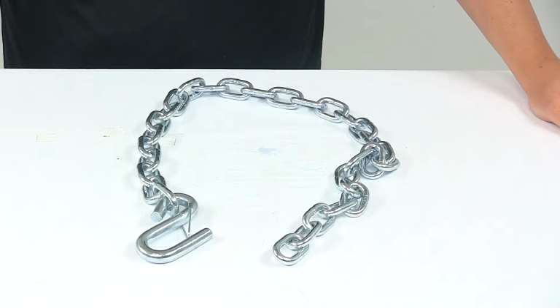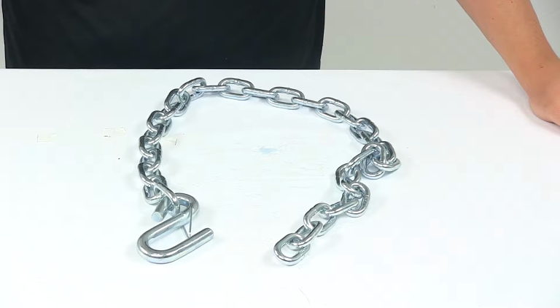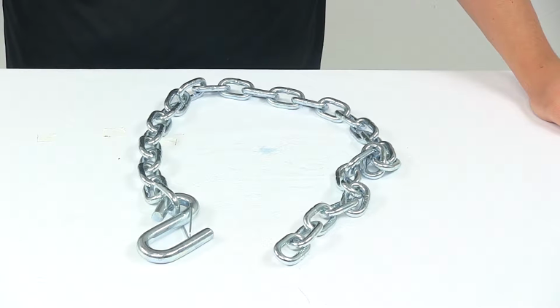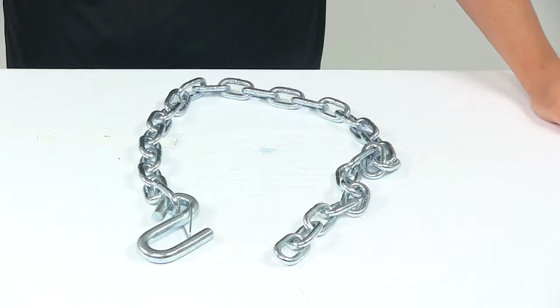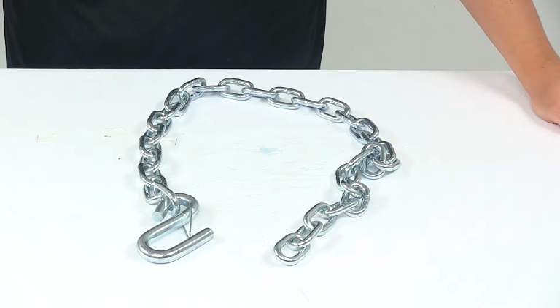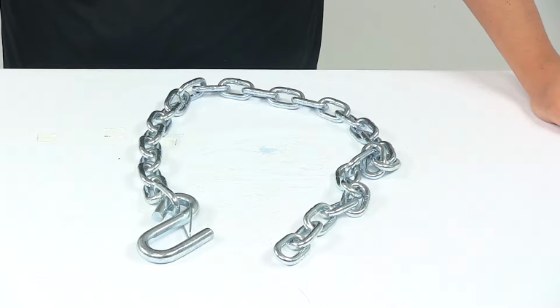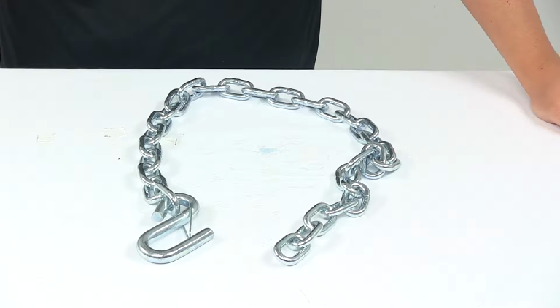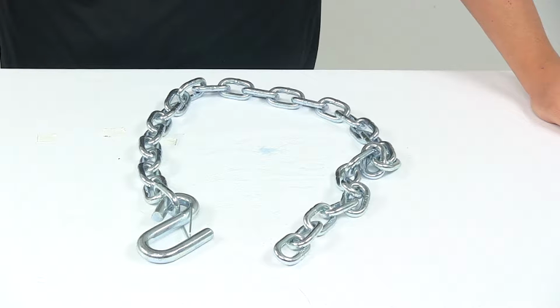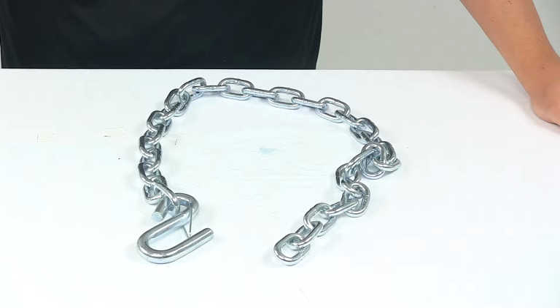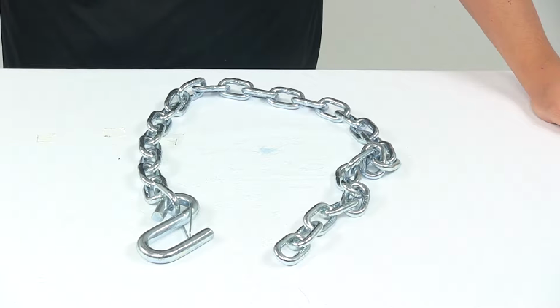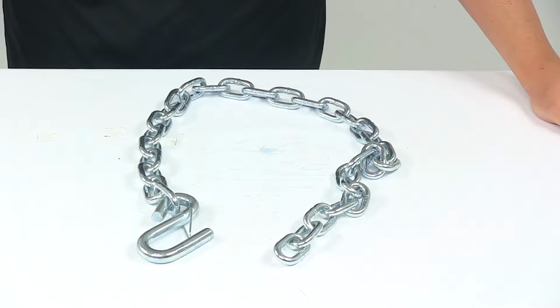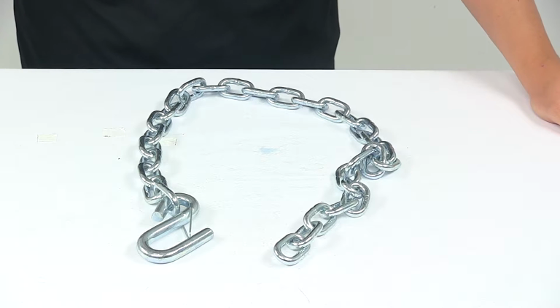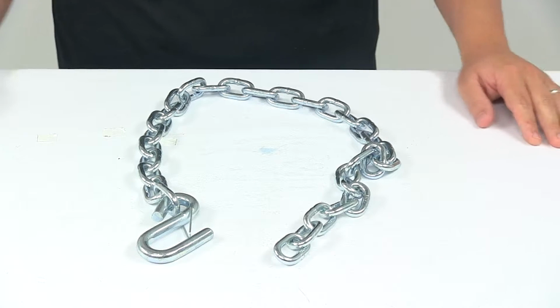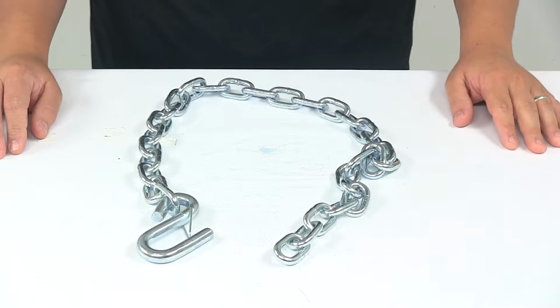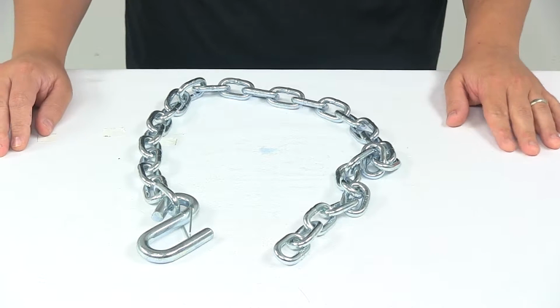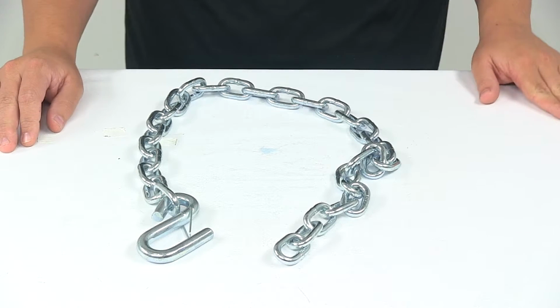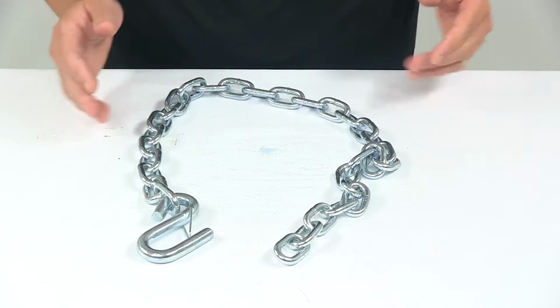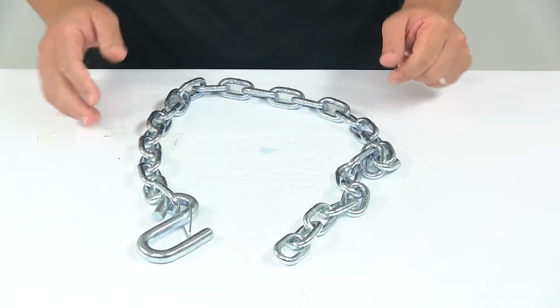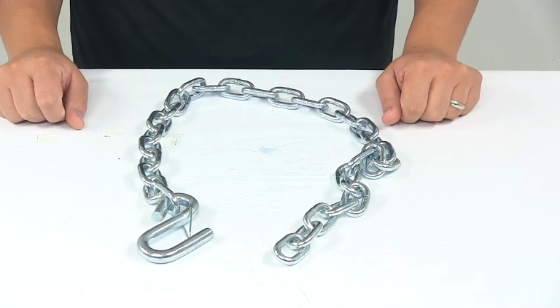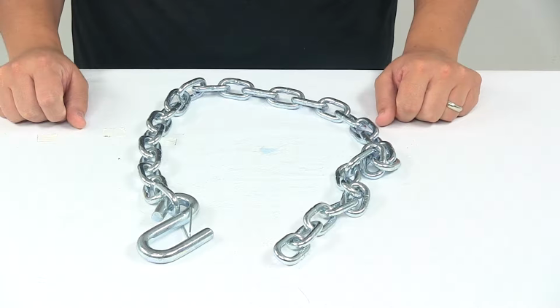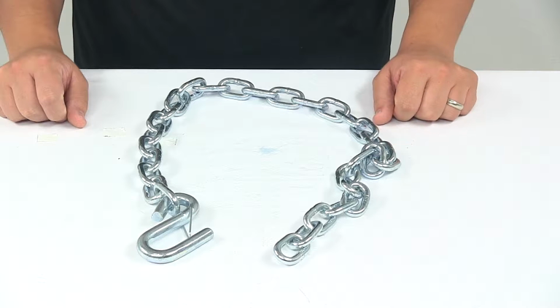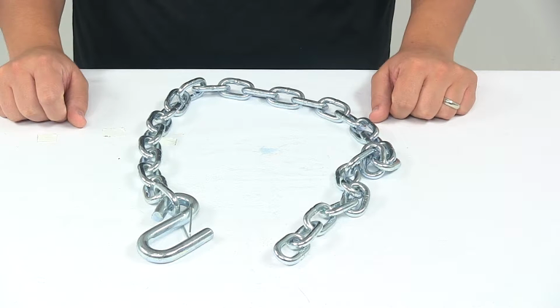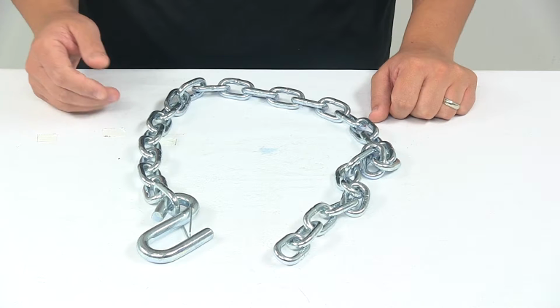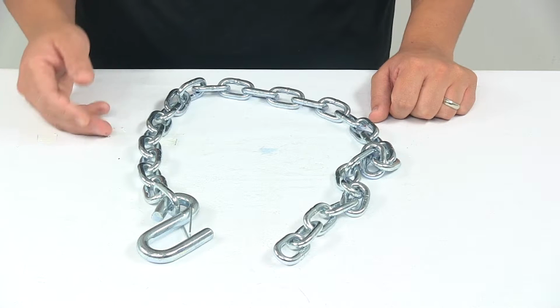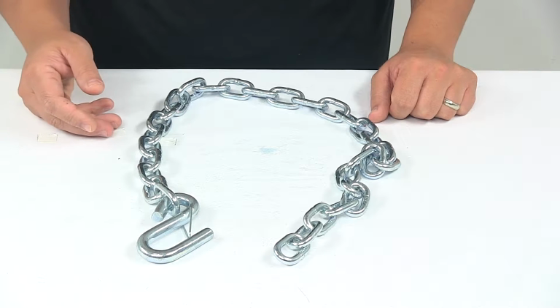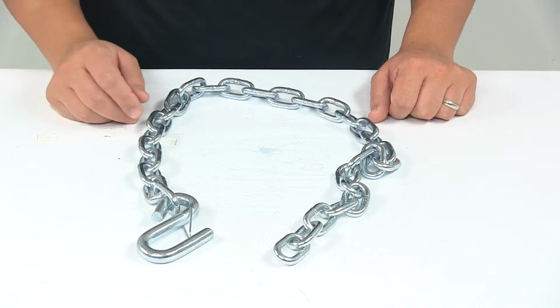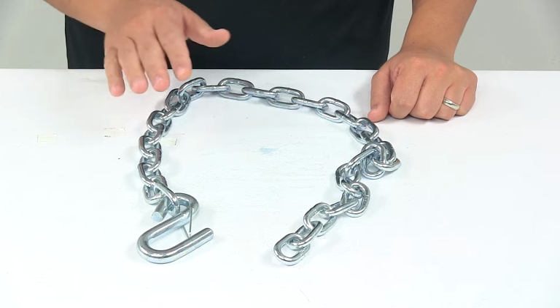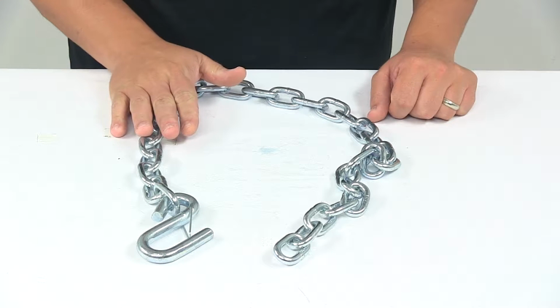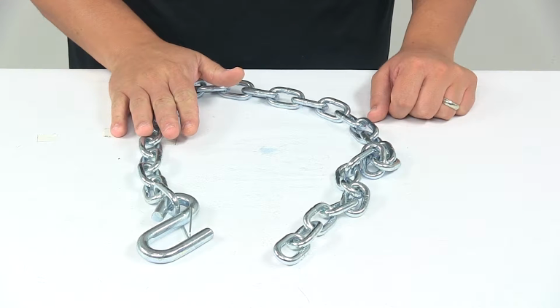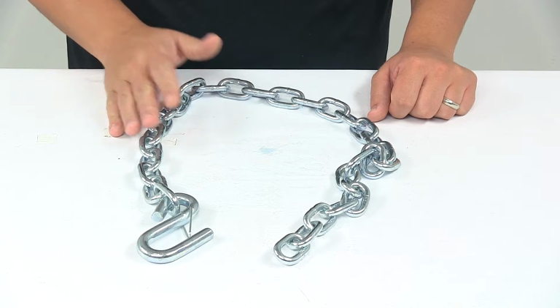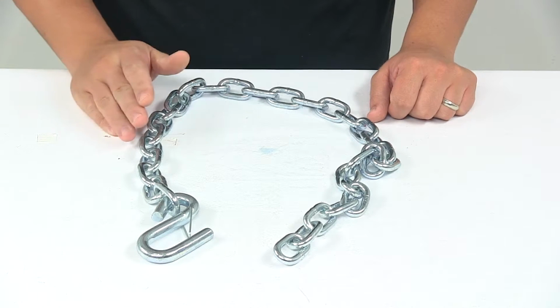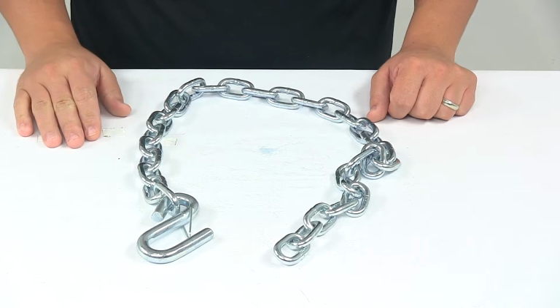Today we're taking a look at the 36-inch long safety chain. Safety chains are required in most states and they help ensure safe towing. A safety chain provides a backup connection between your trailer and your tow vehicle — you'd want to use it with another chain for a complete setup.